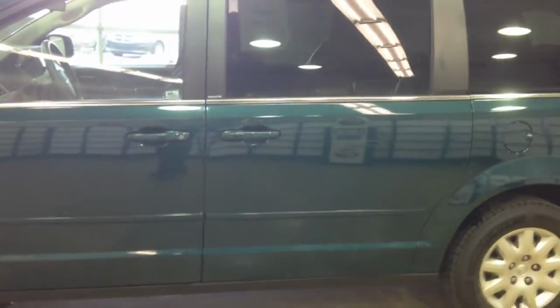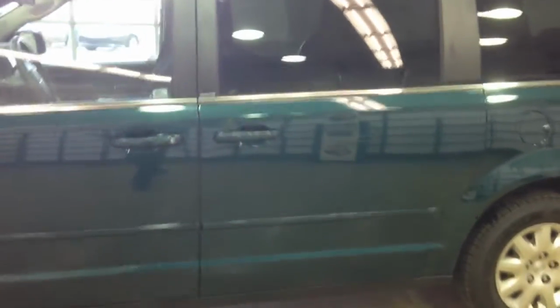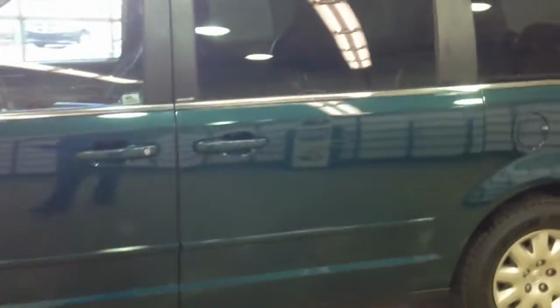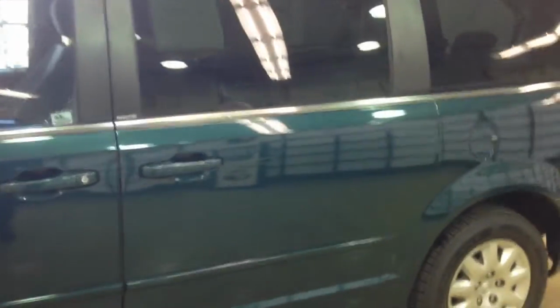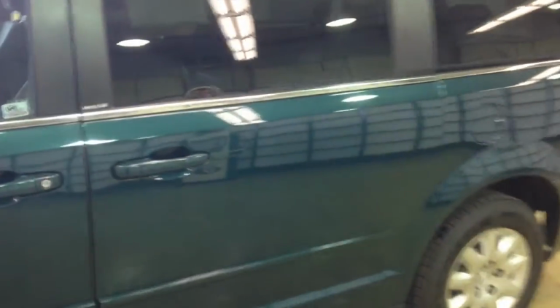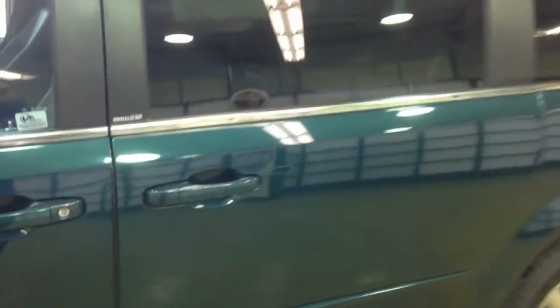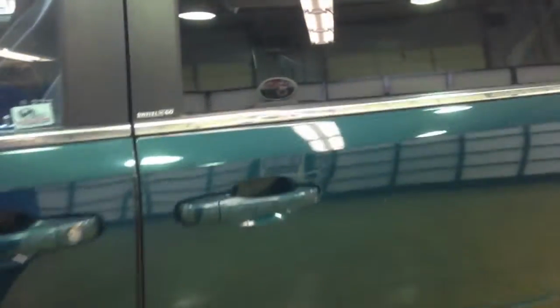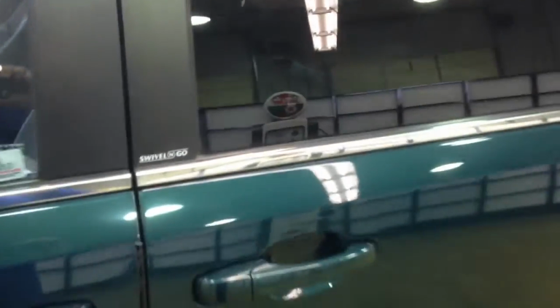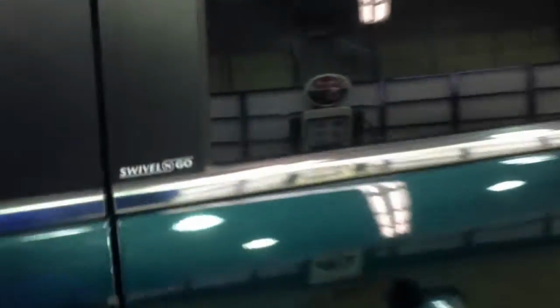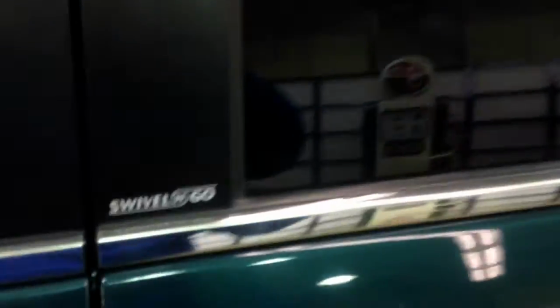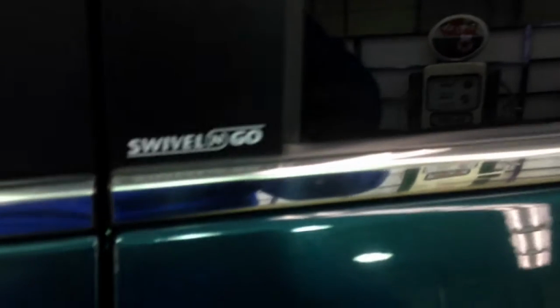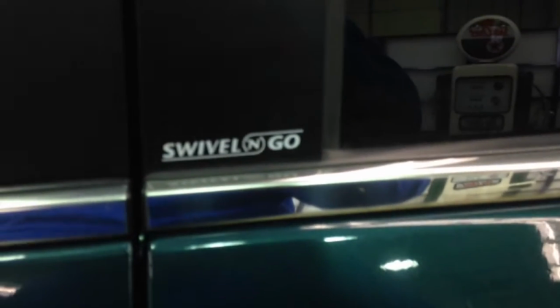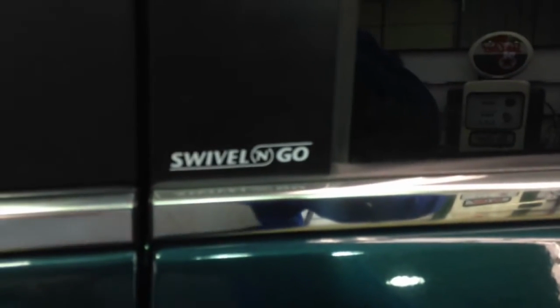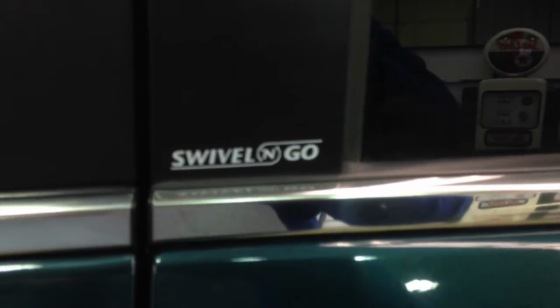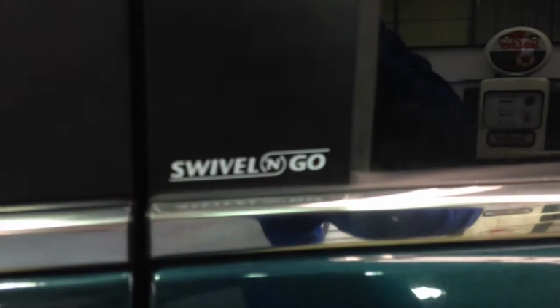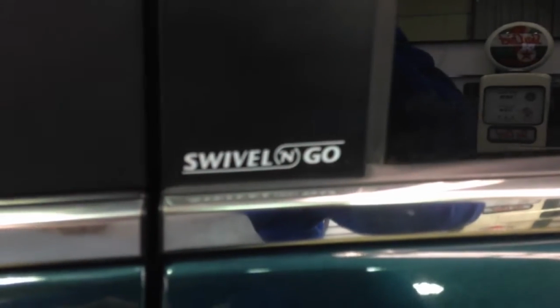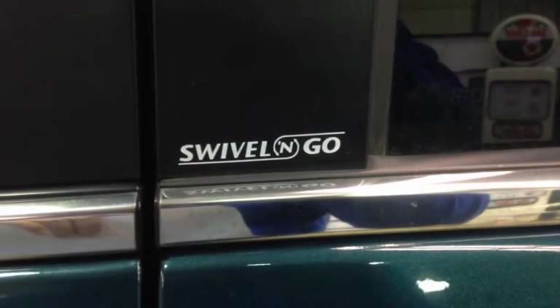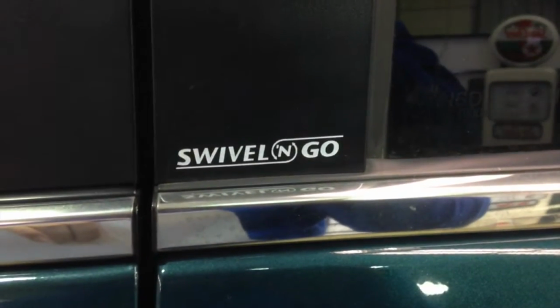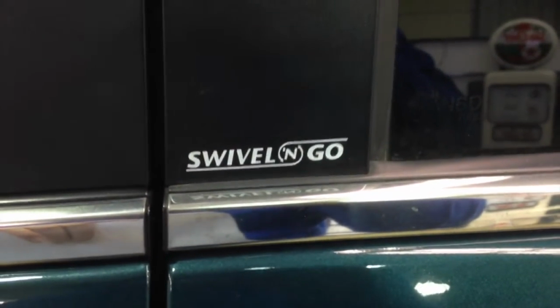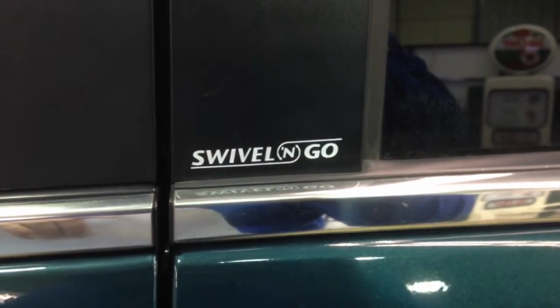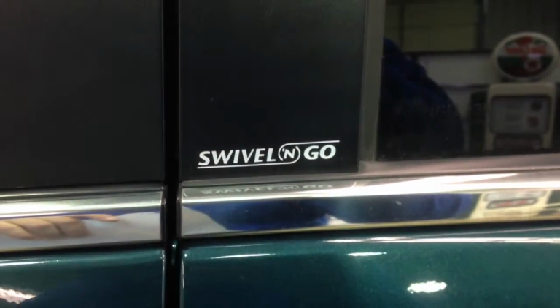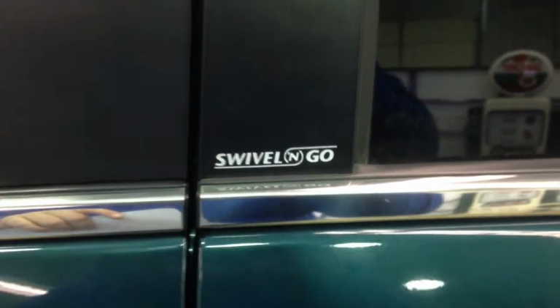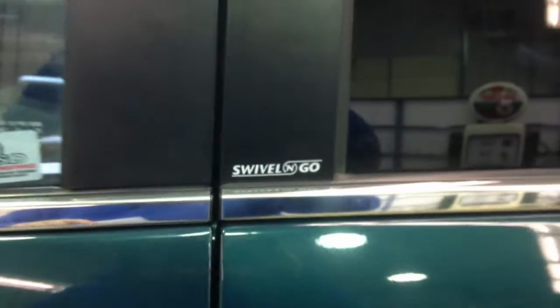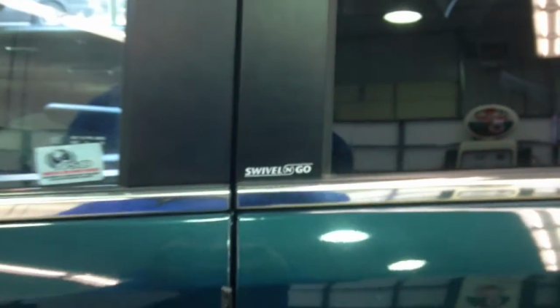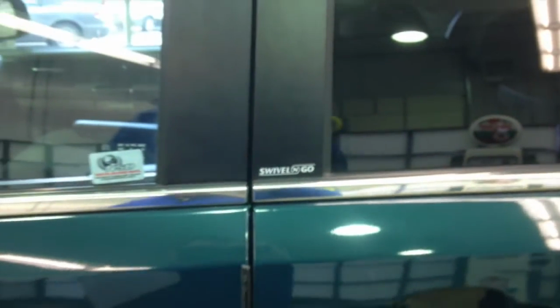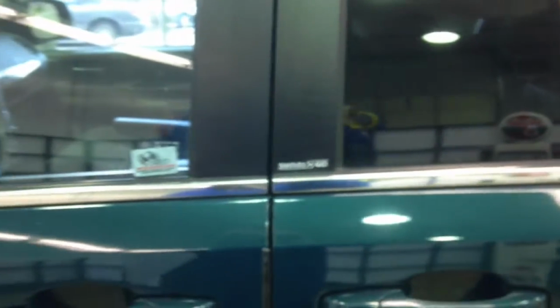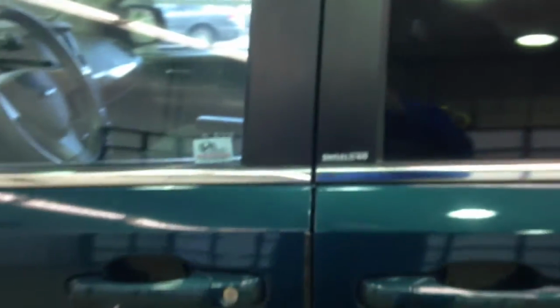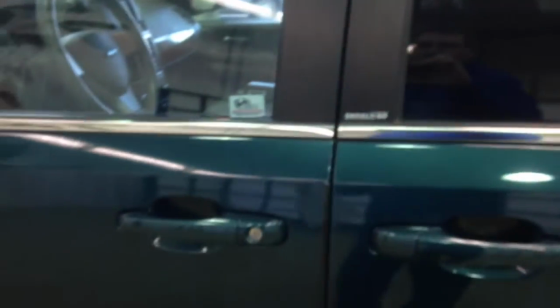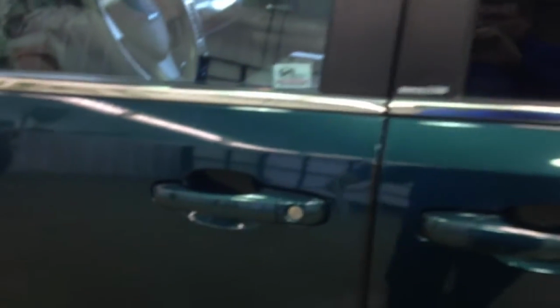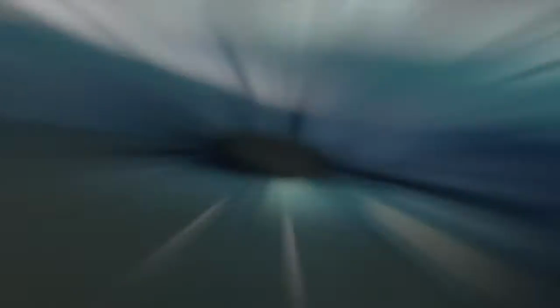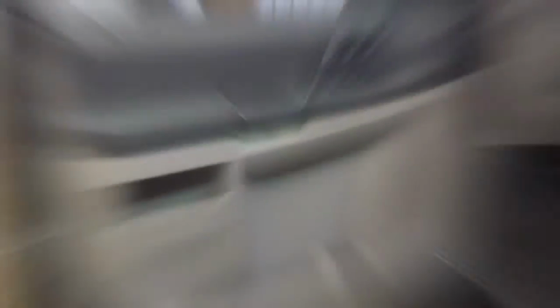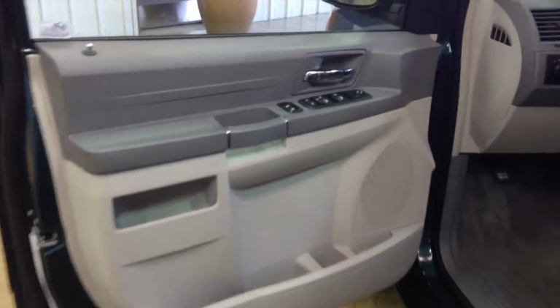What makes this Town & Country unique is it has the rear swivel and go seating arrangements in the back. We'll go over that here in just a few moments. For now let's take a look at the interior.